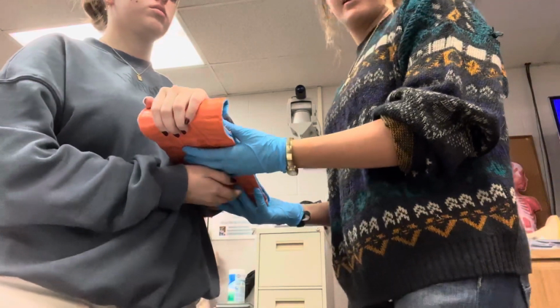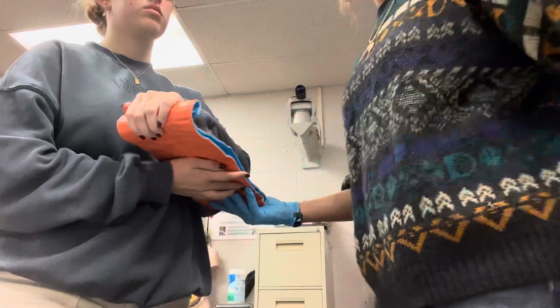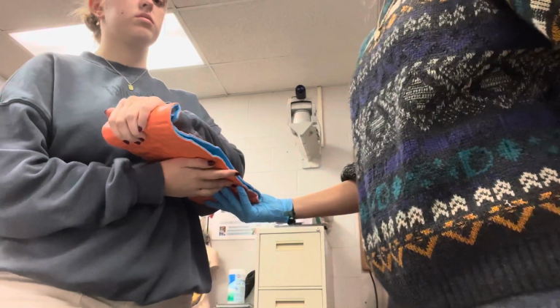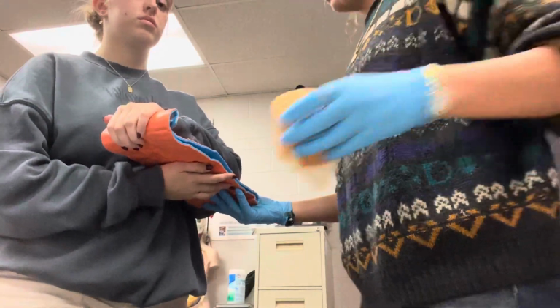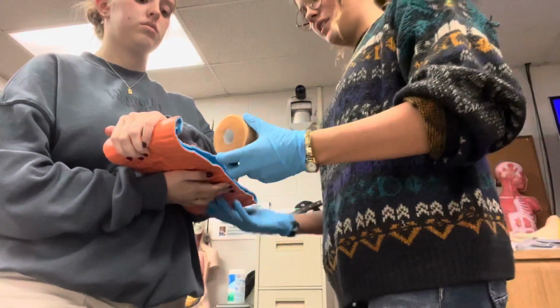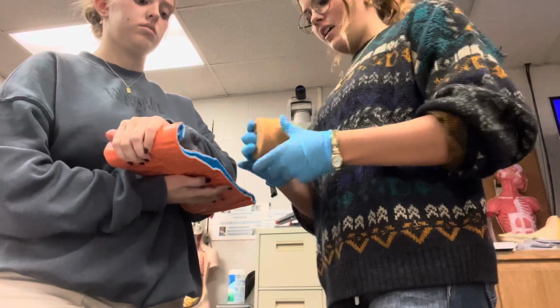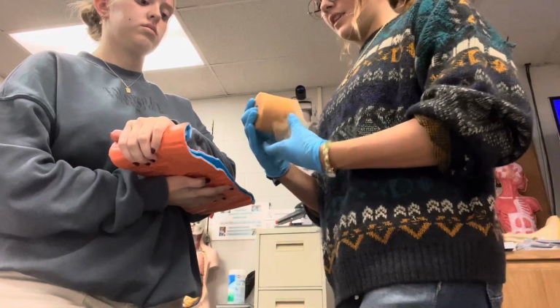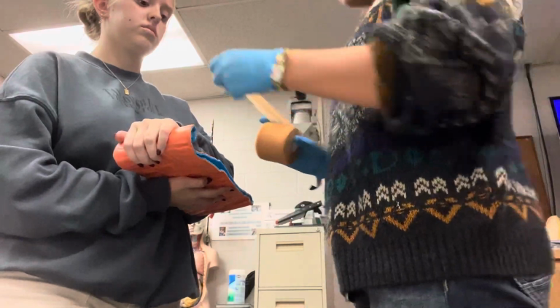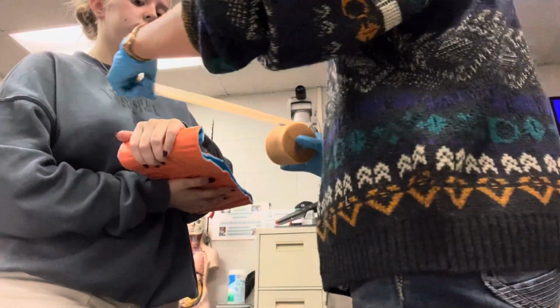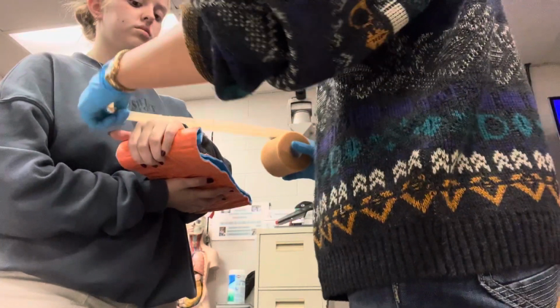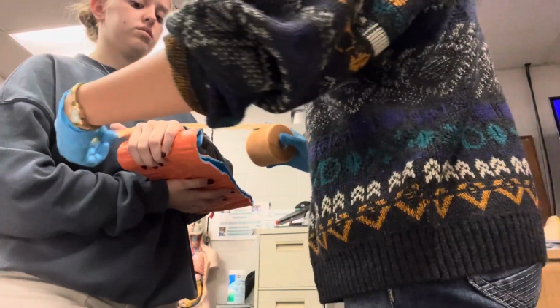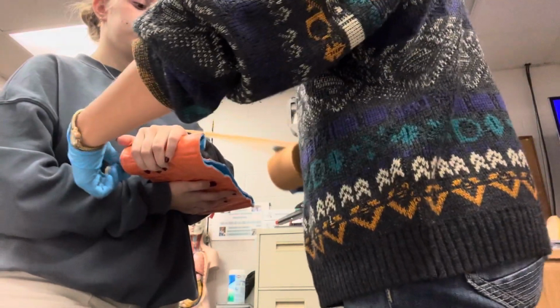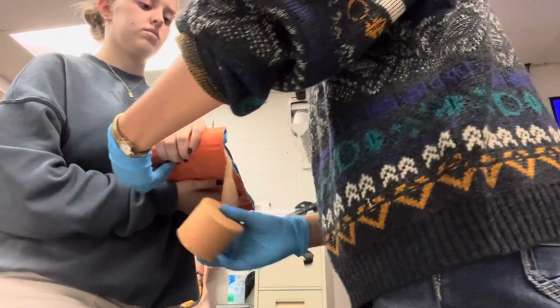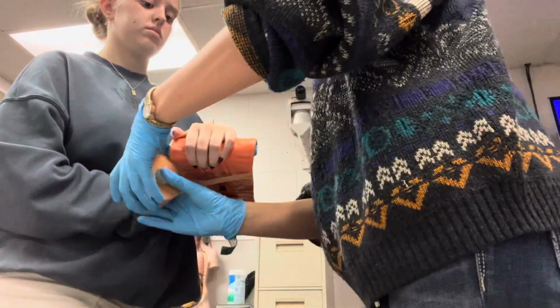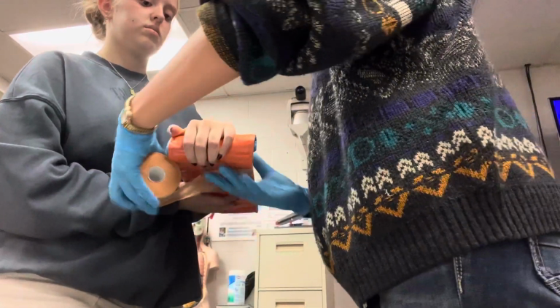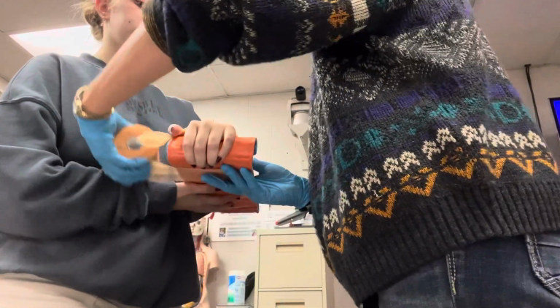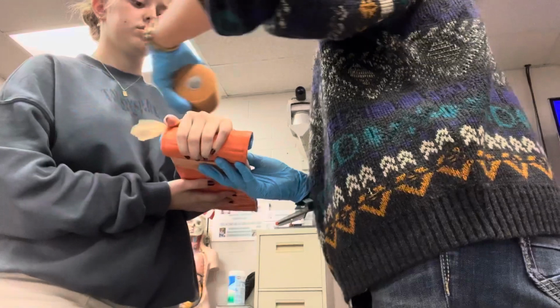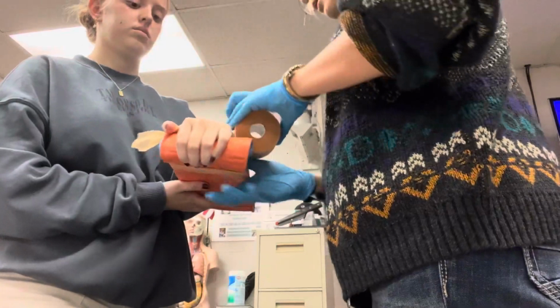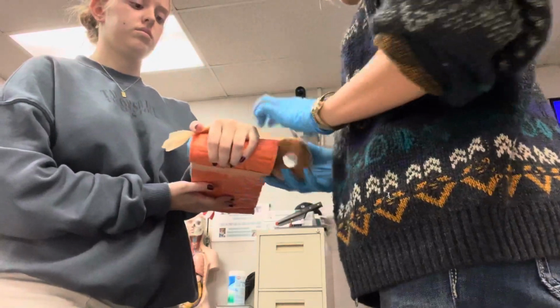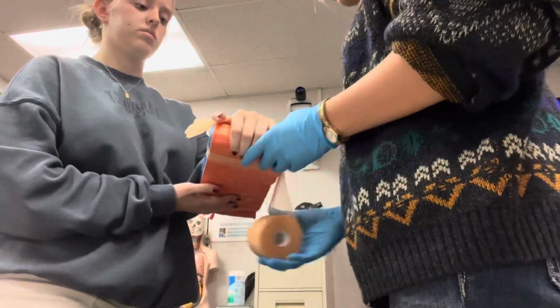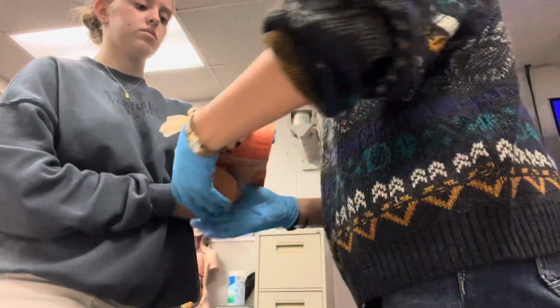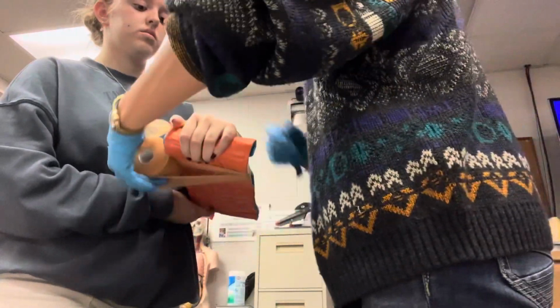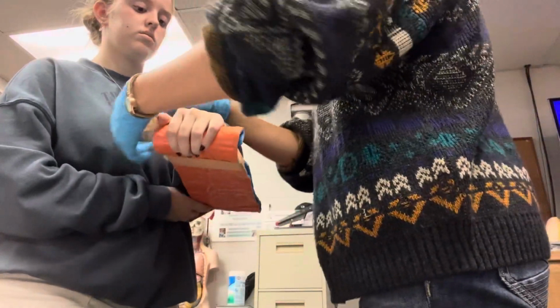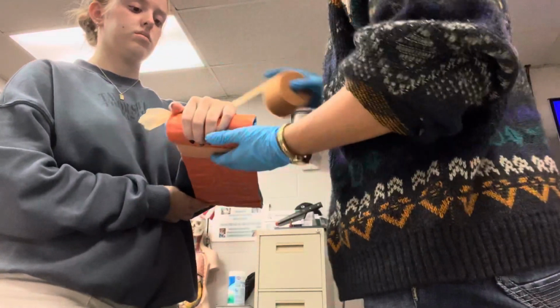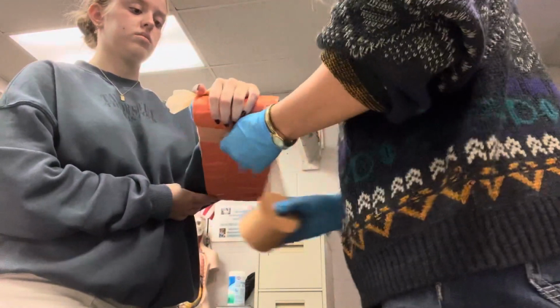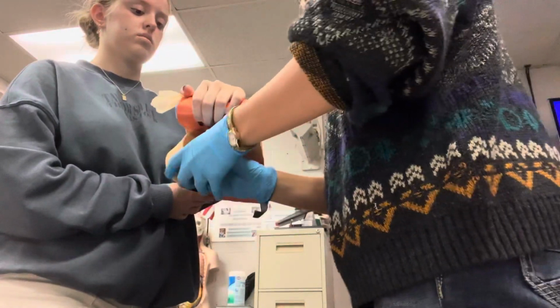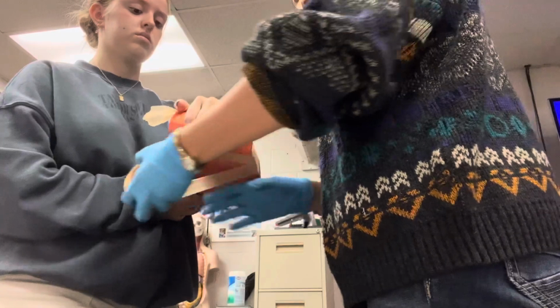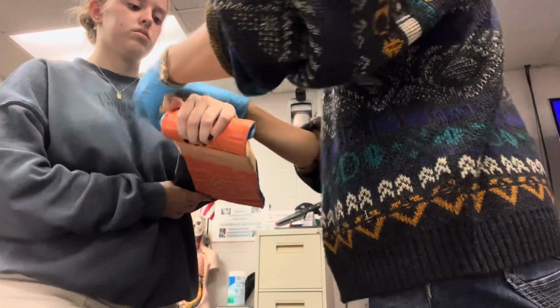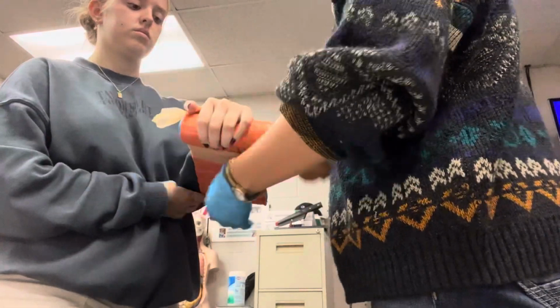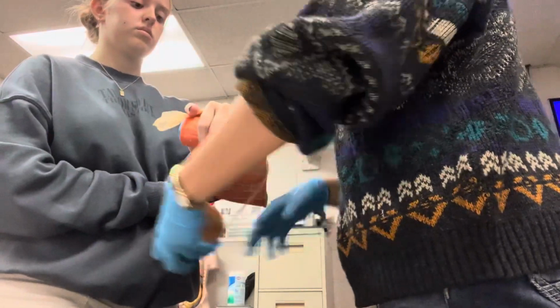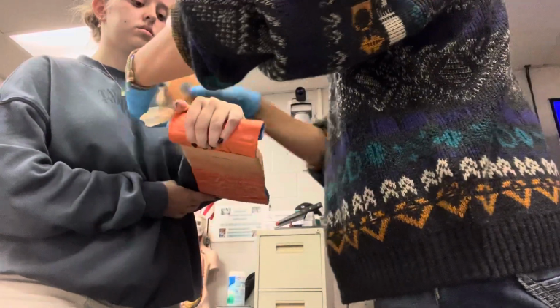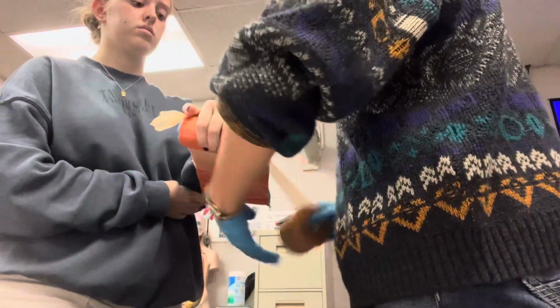Can I have you hold that for me, ma'am? Thank you. I'll take my wrap and place that underneath the thumb, making sure to immobilize her arm, leaving room to check for CMS later on.